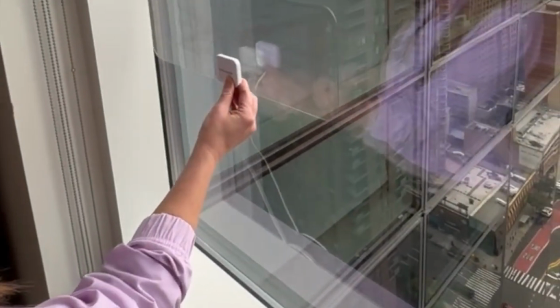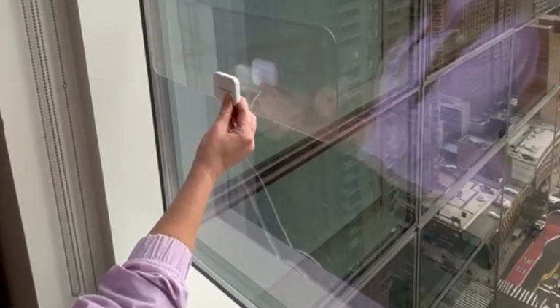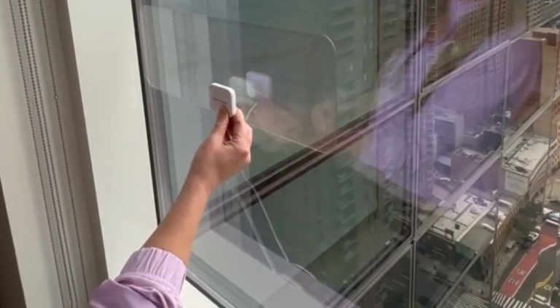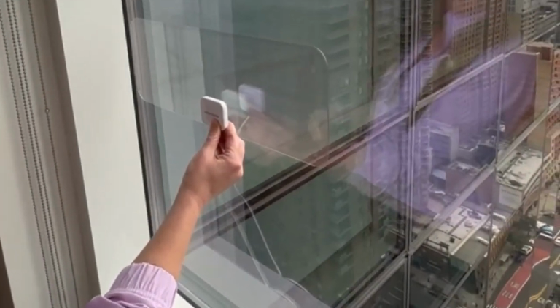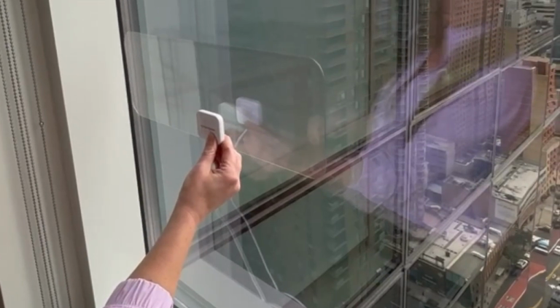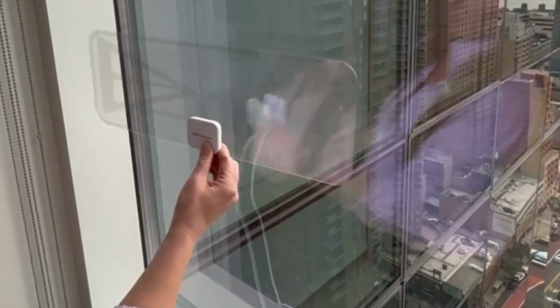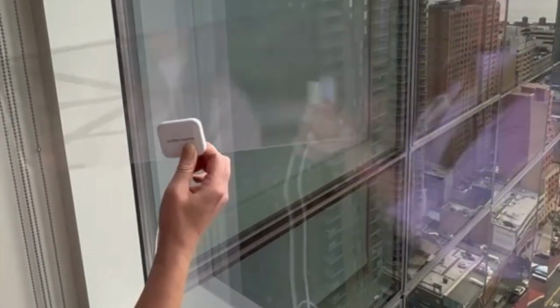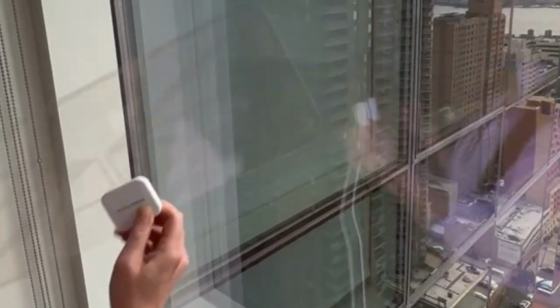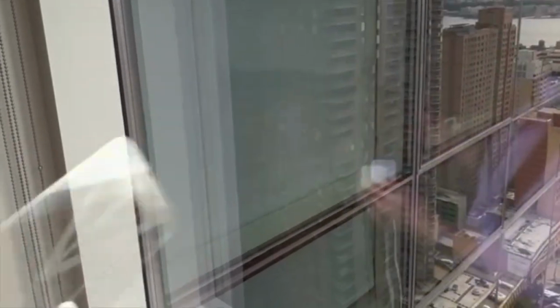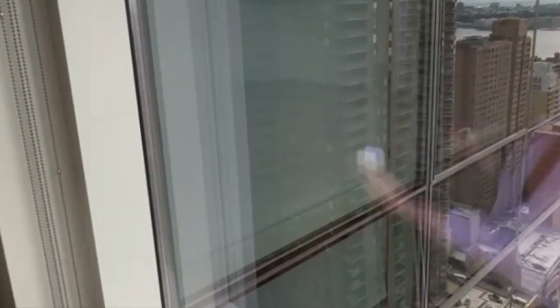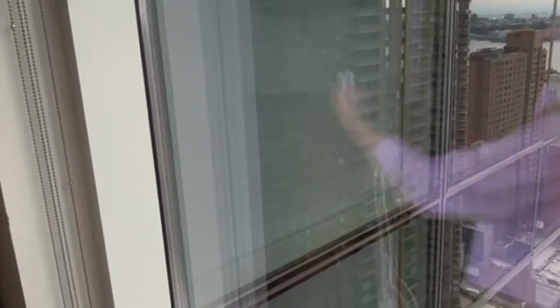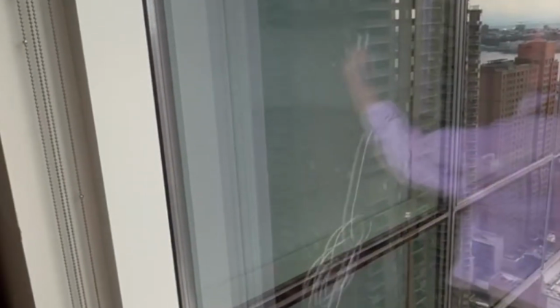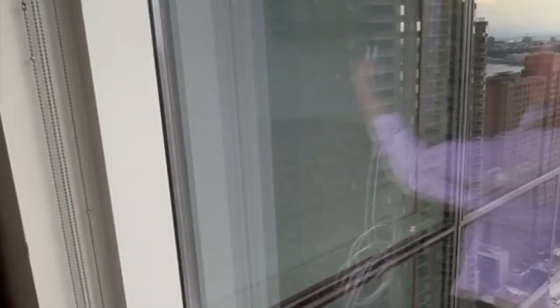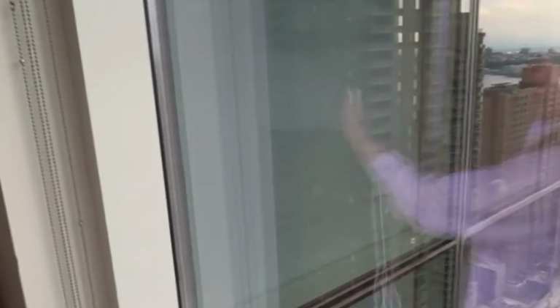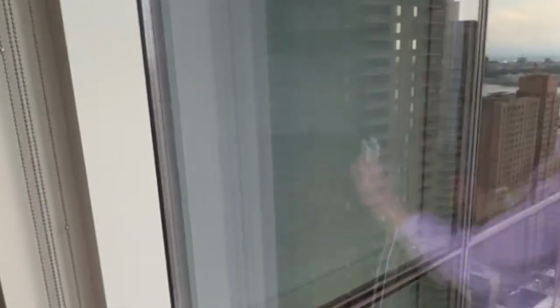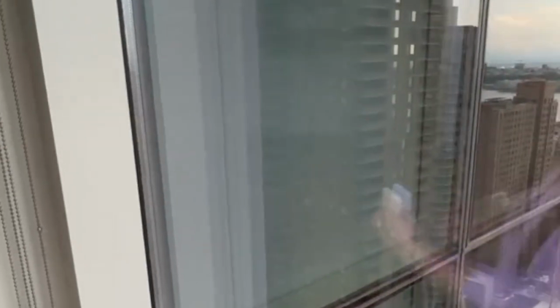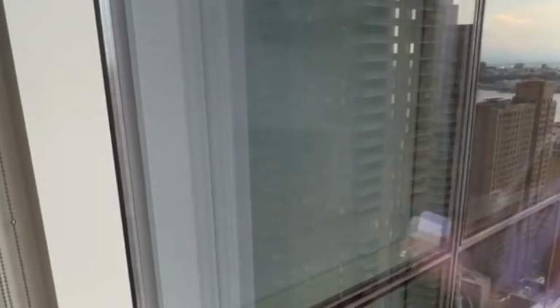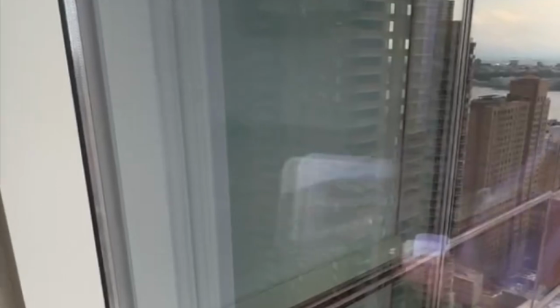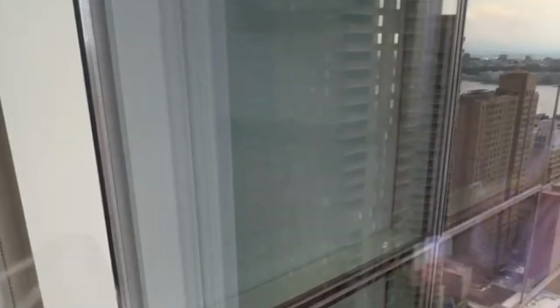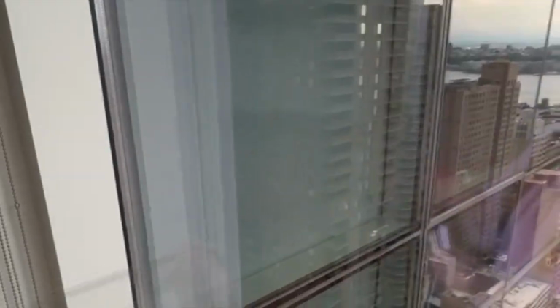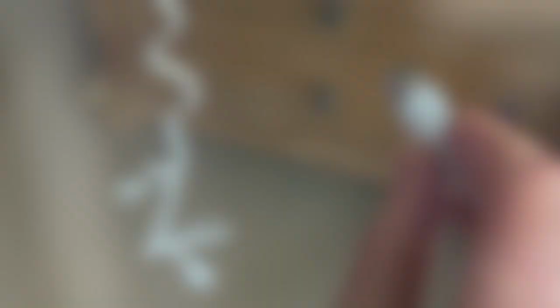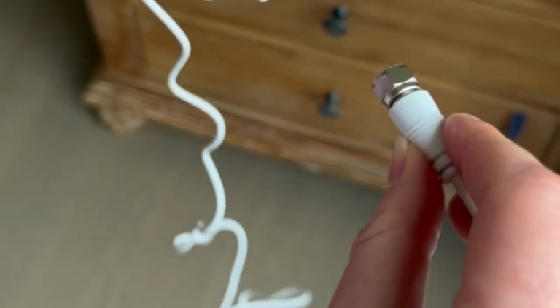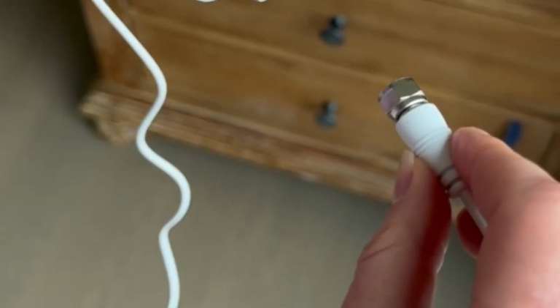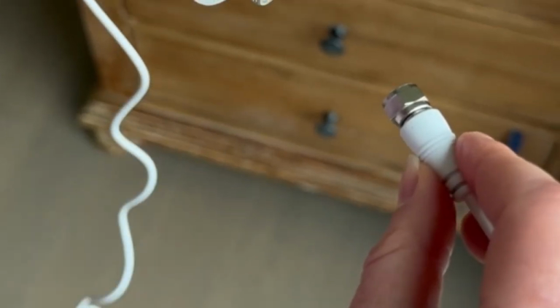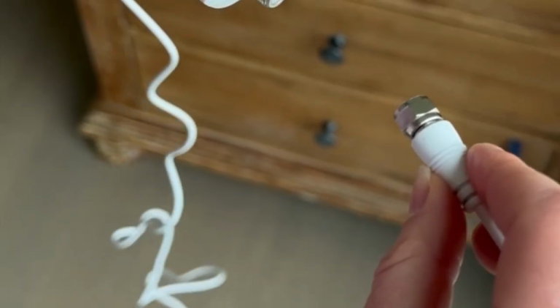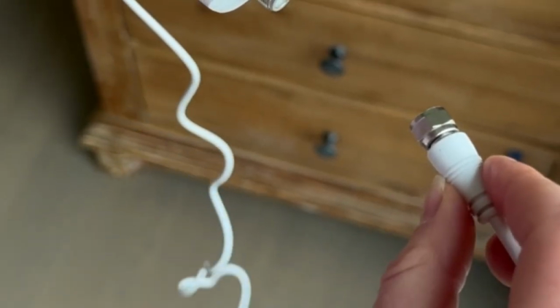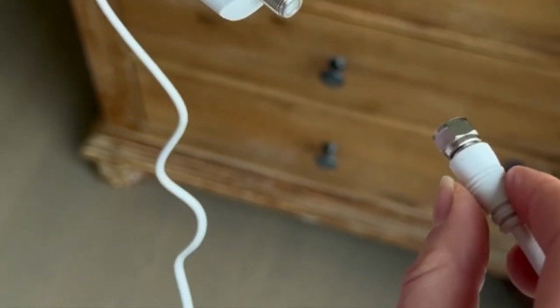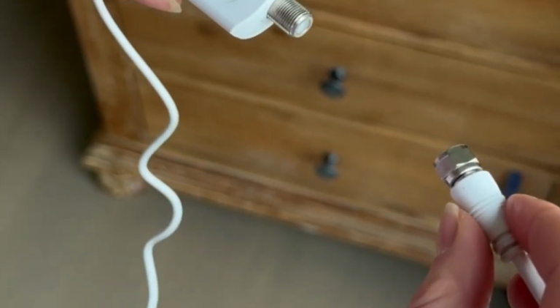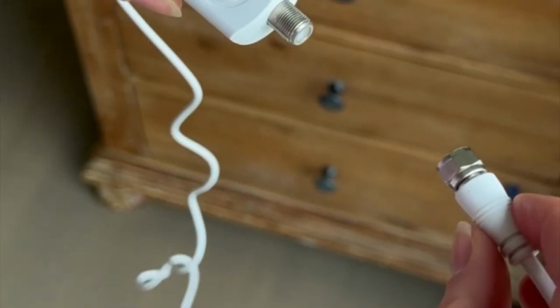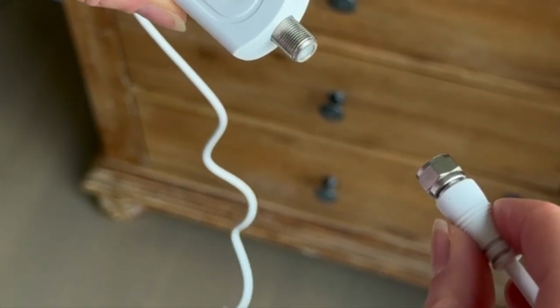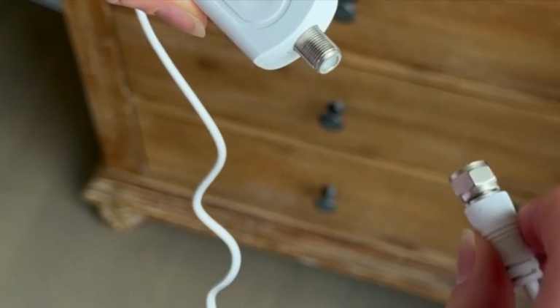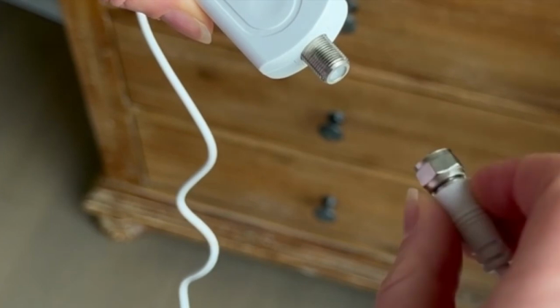A window is the best placement, but you can also bring it behind the TV, on your table, or wherever works best for your setup. Once you've installed the antenna to the window or wall where you're keeping it,